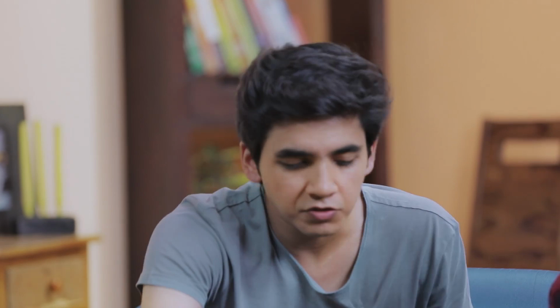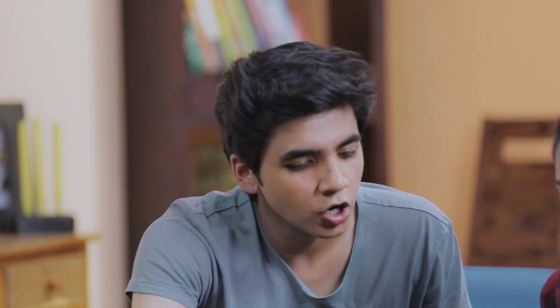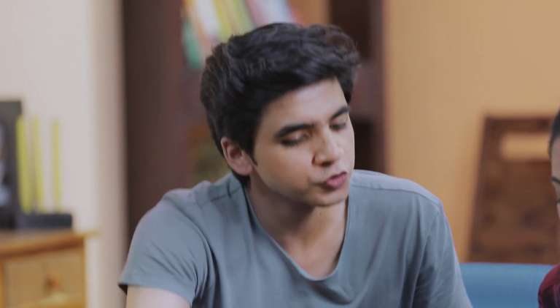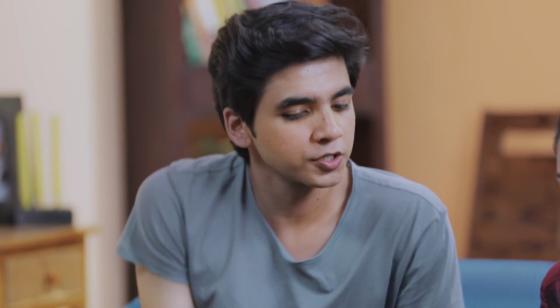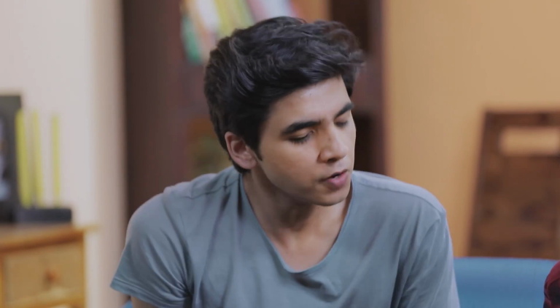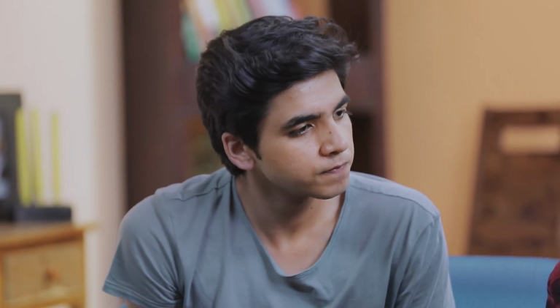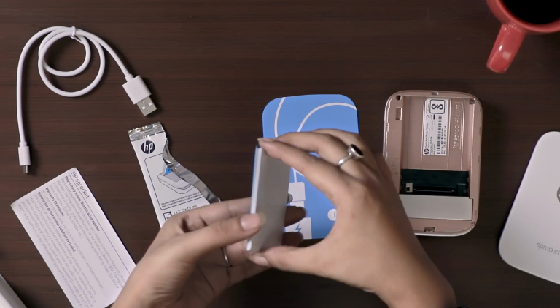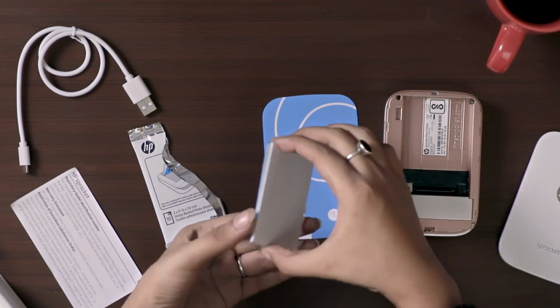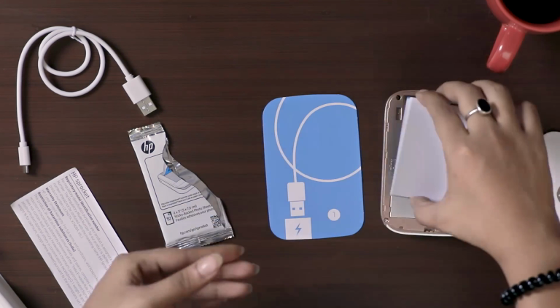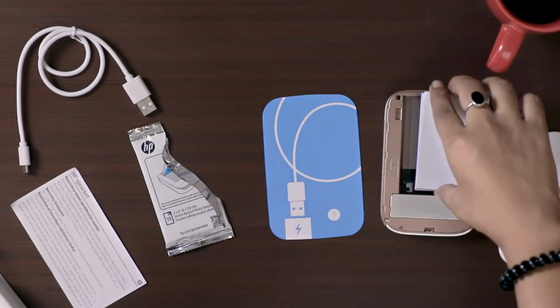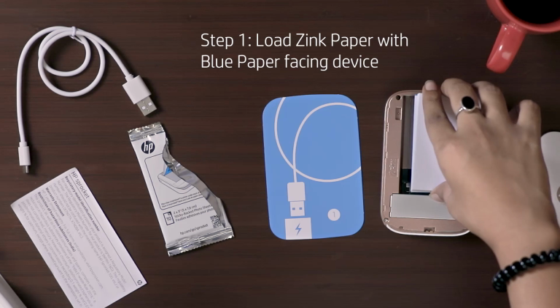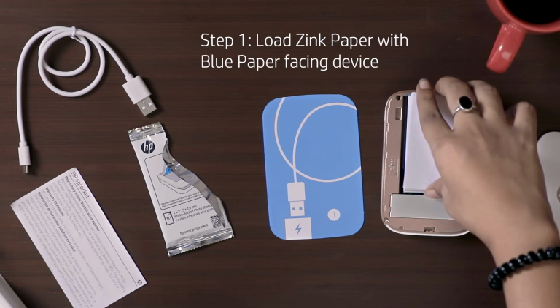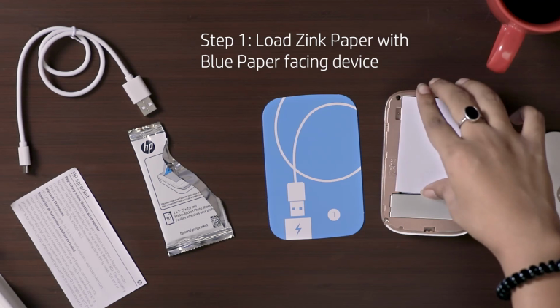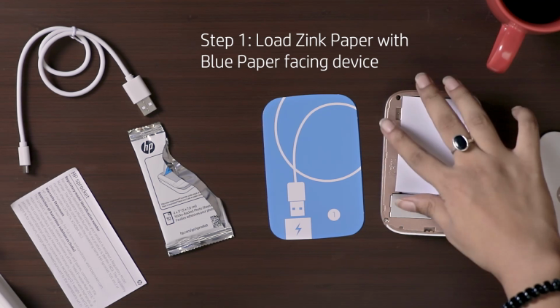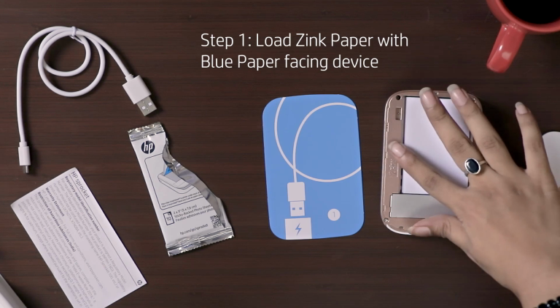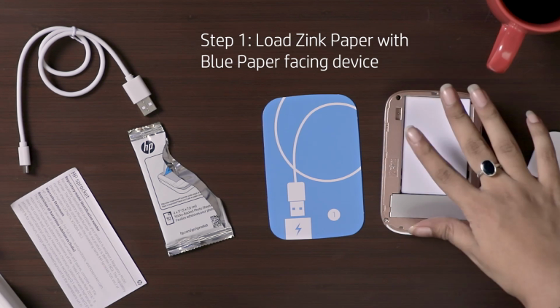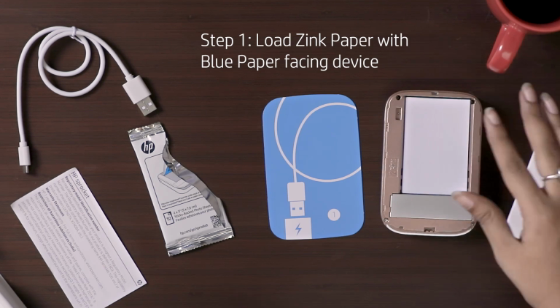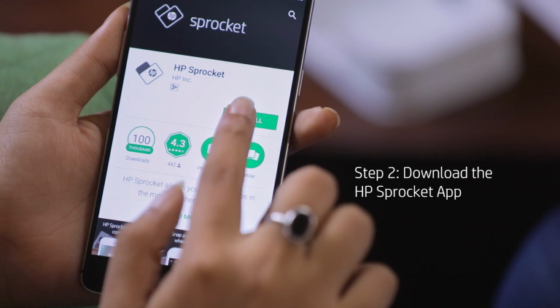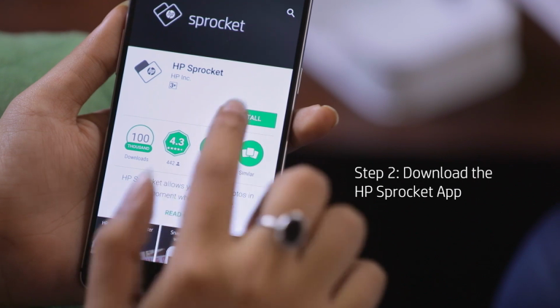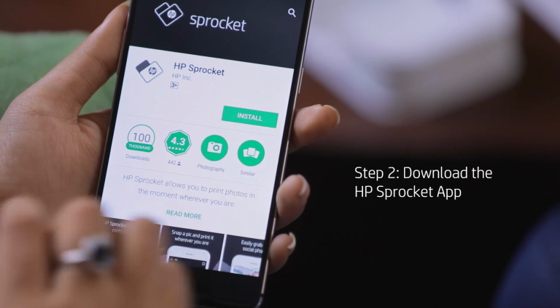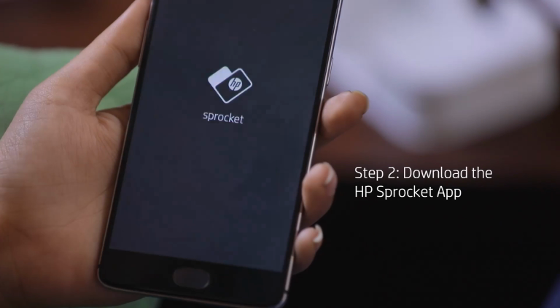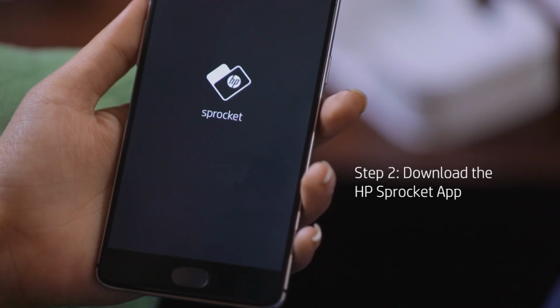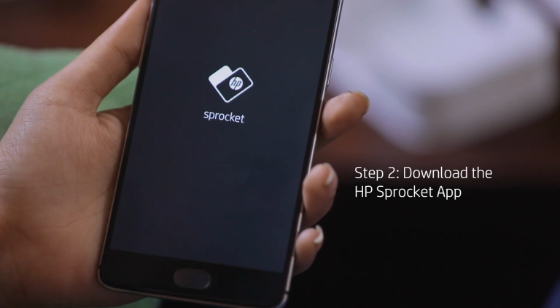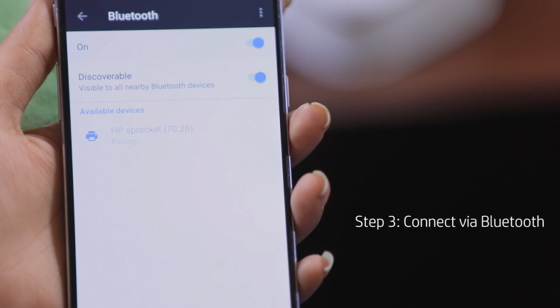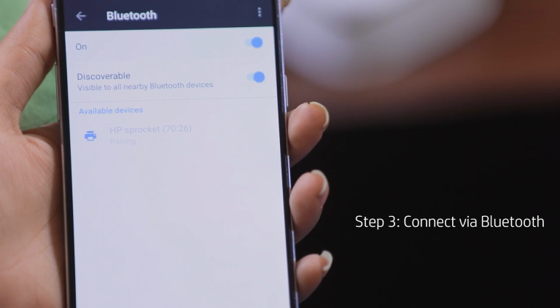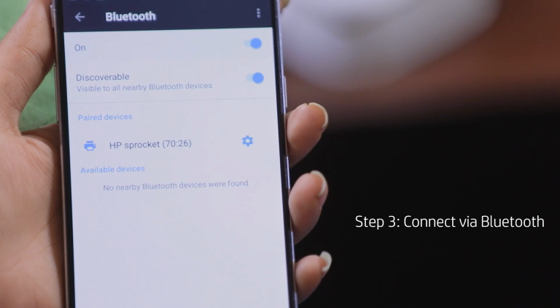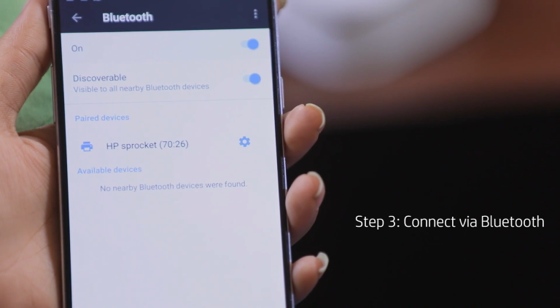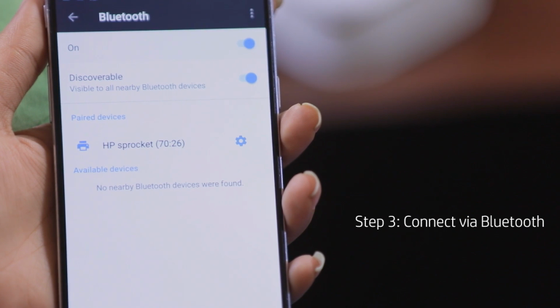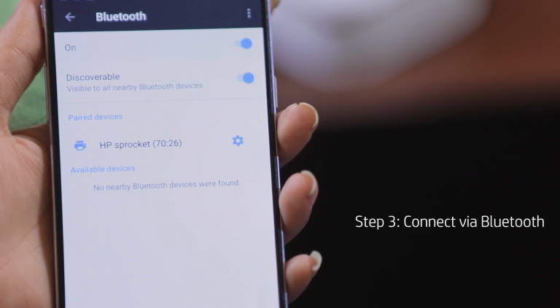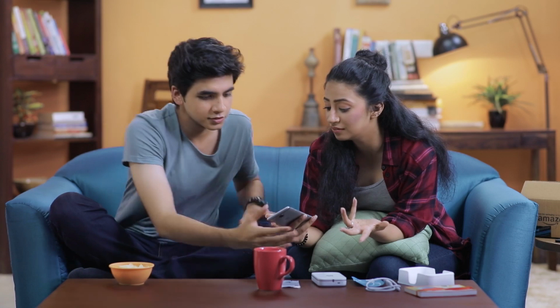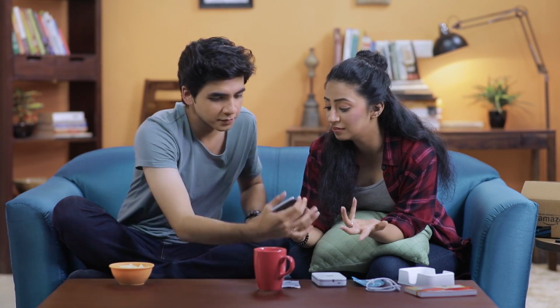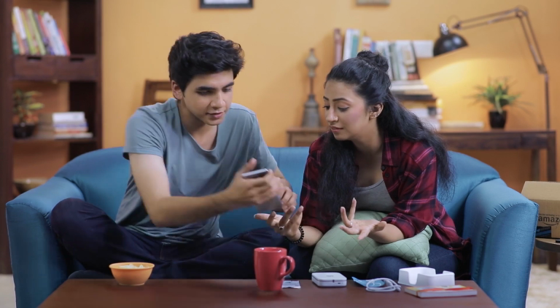But how do you Sprocket Bro? All you have to do is insert the zinc paper, download the app, and connect with your phone. This is amazing.